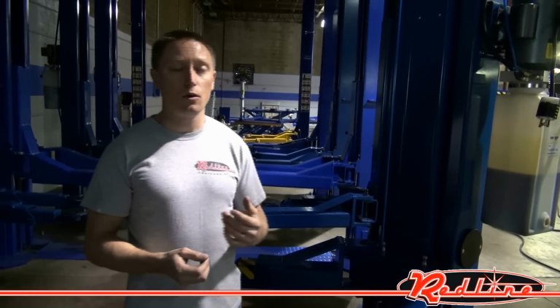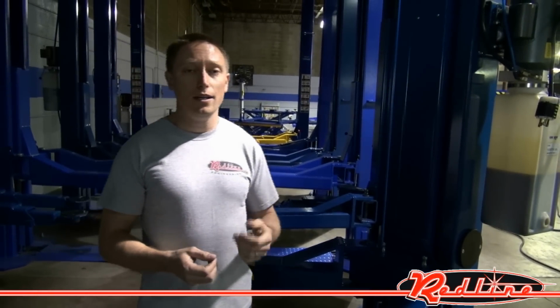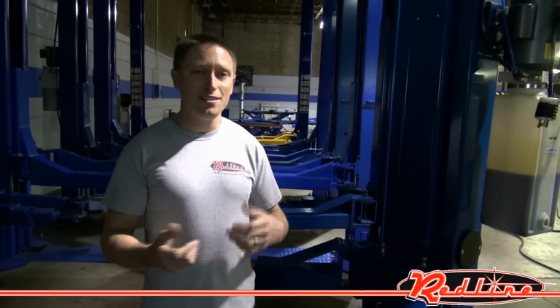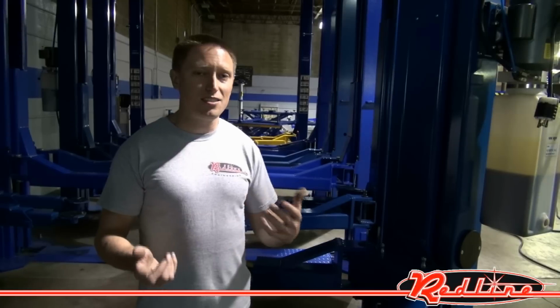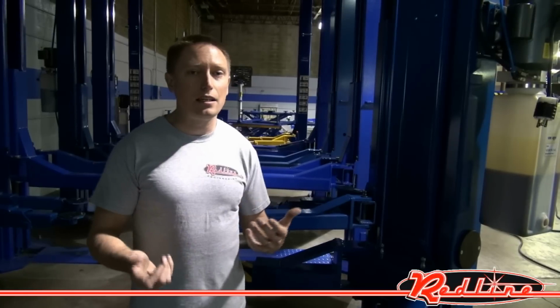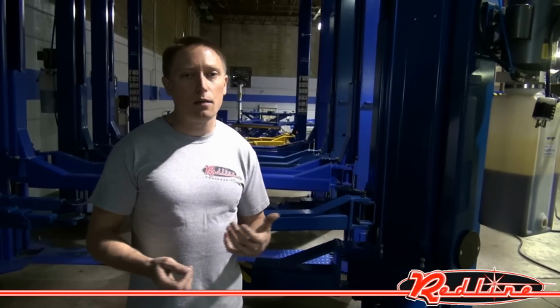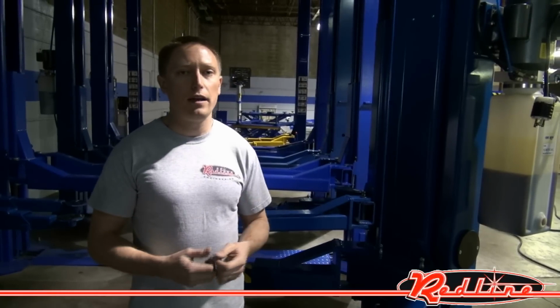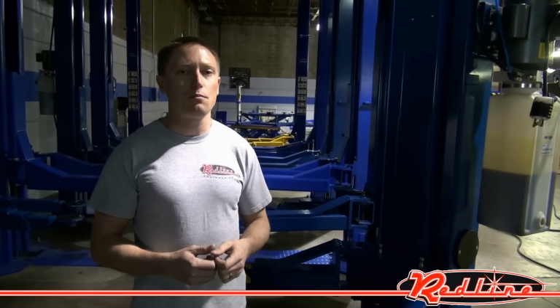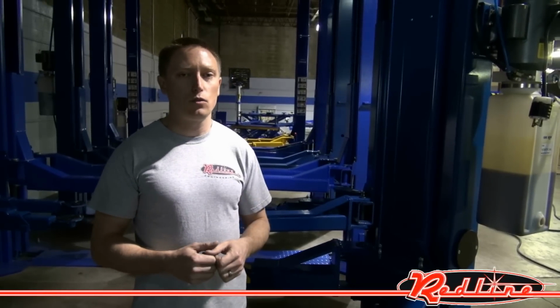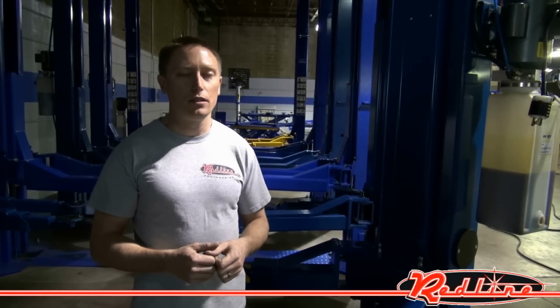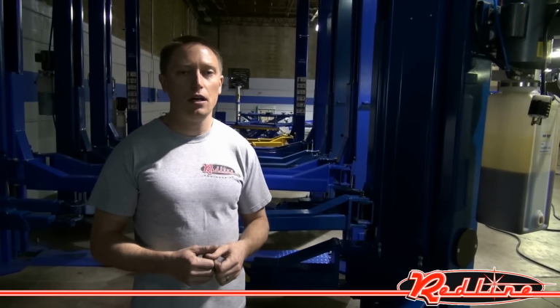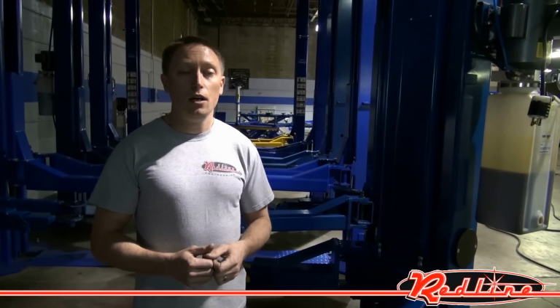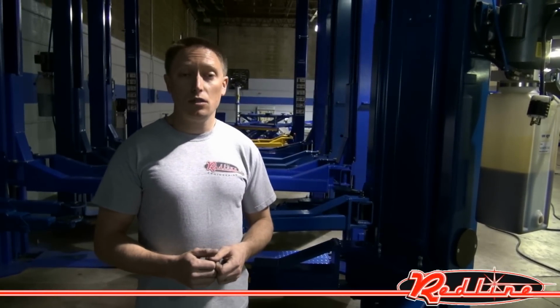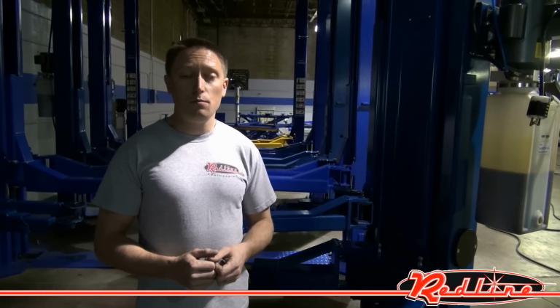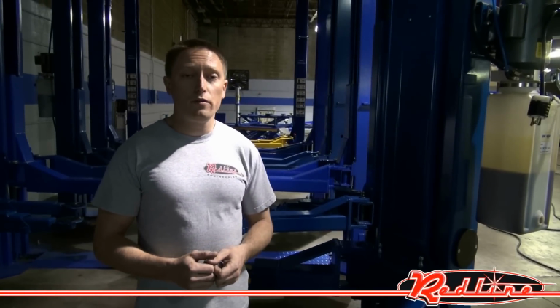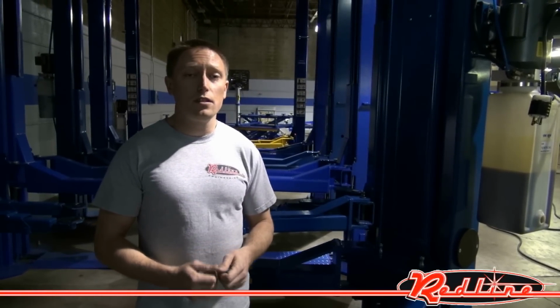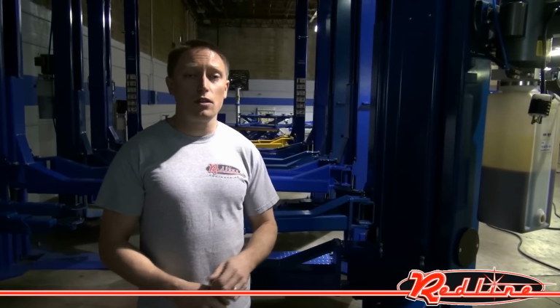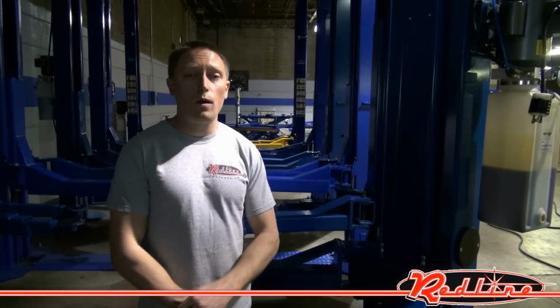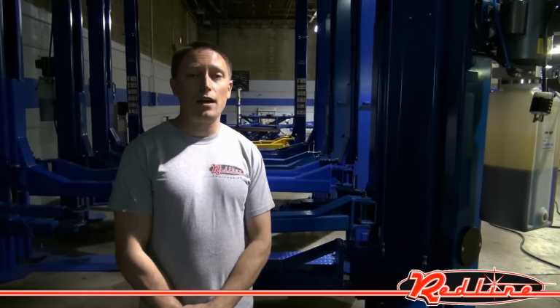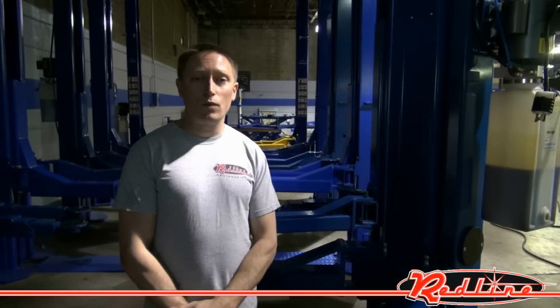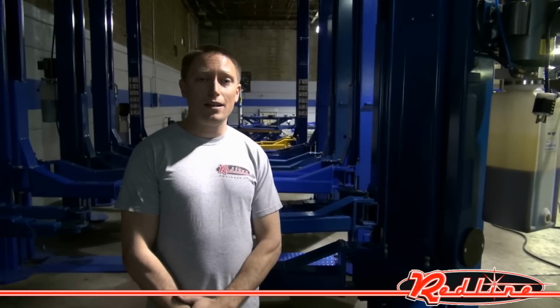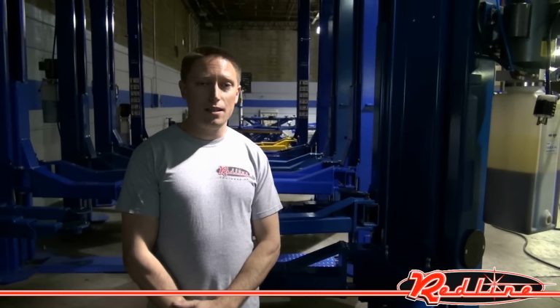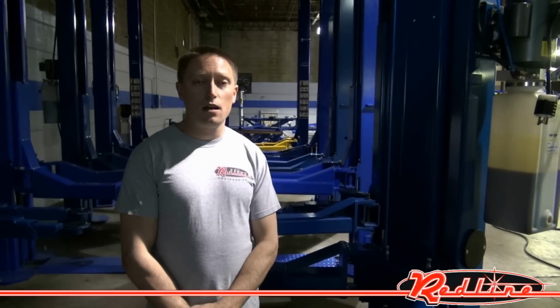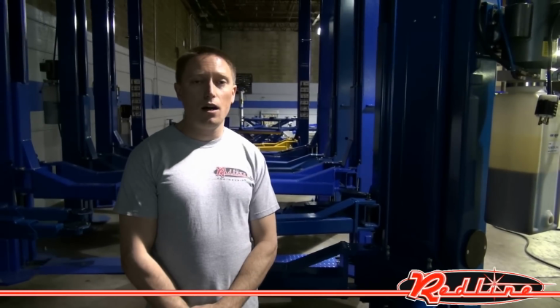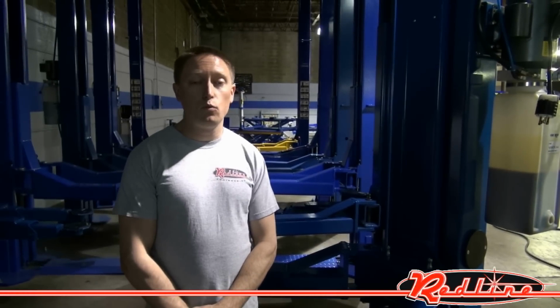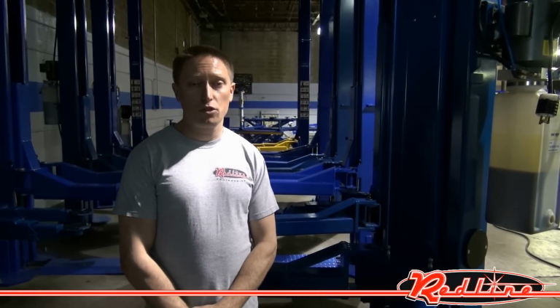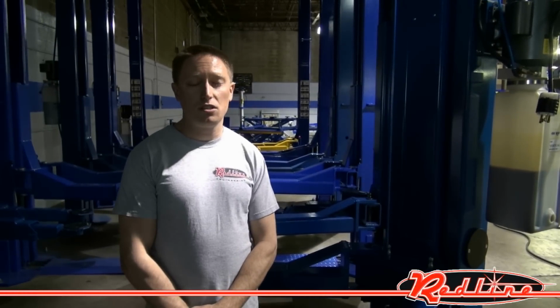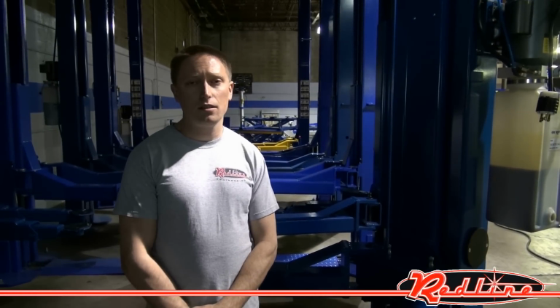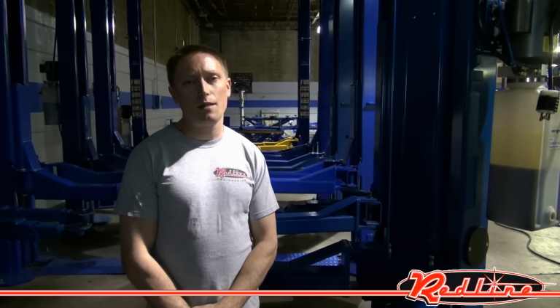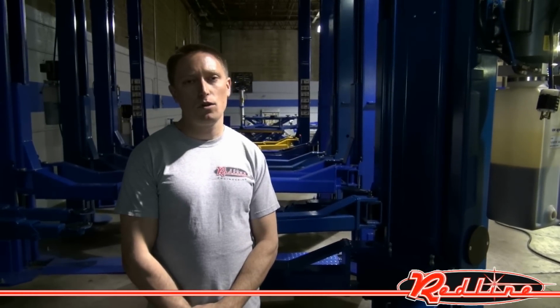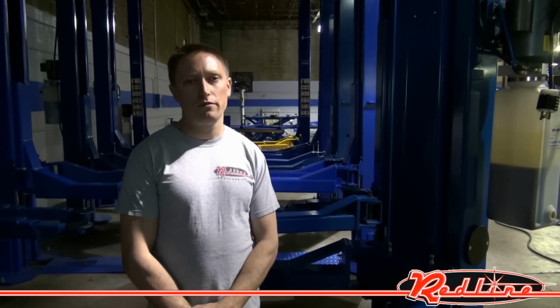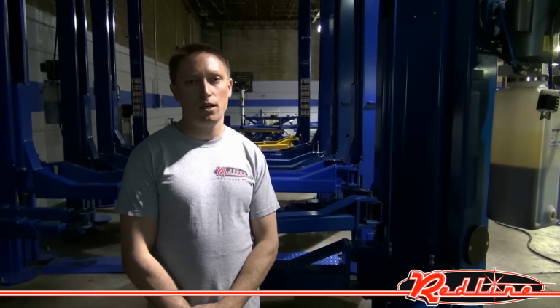So this is the second type of asymmetric lift. You can see more of these lifts at our website, RedLineStands.com. We appreciate you taking the time to watch our video.